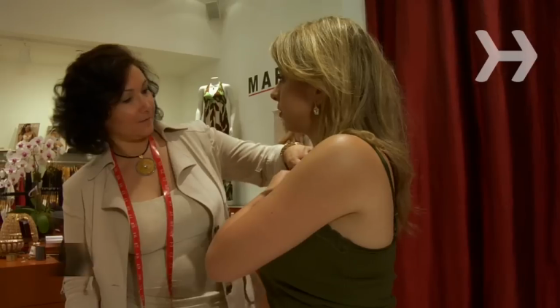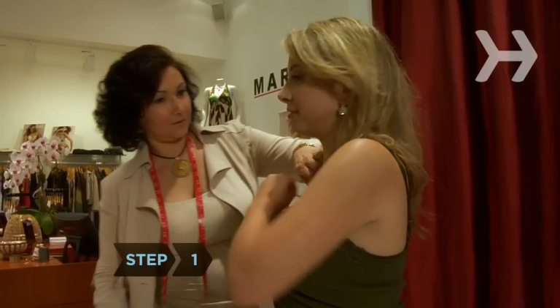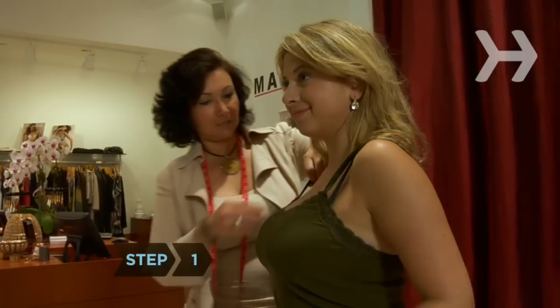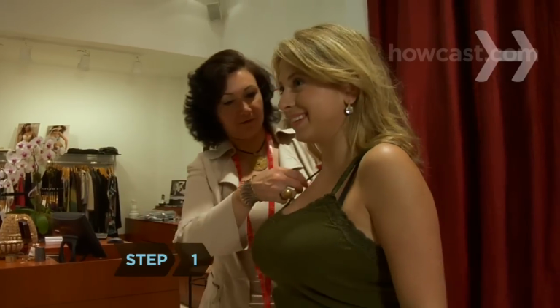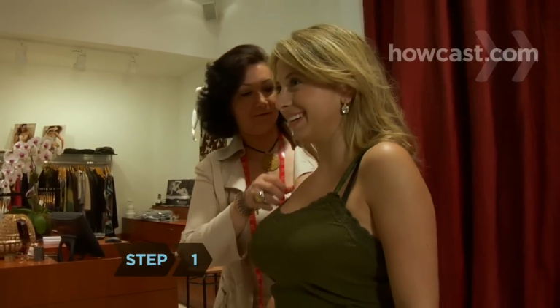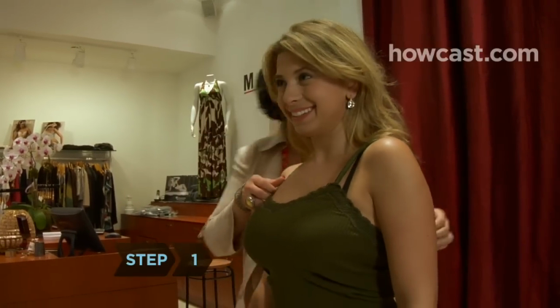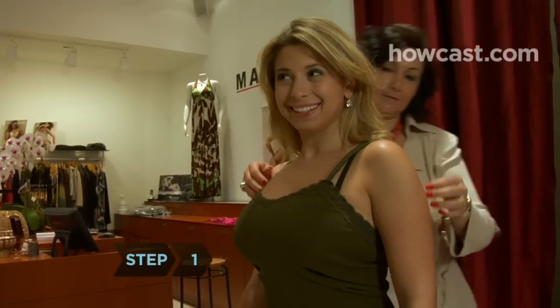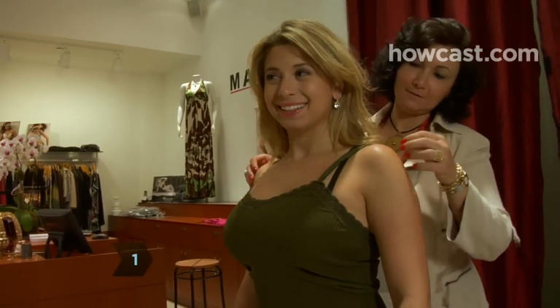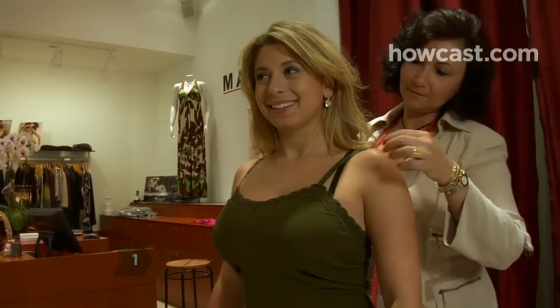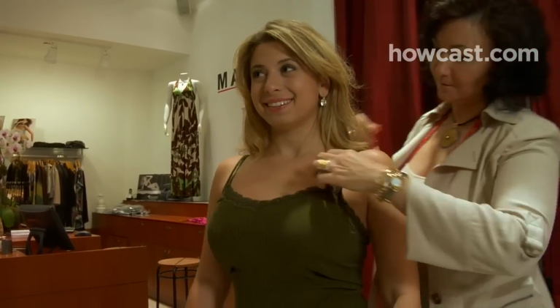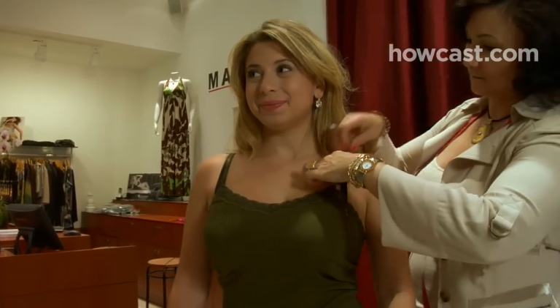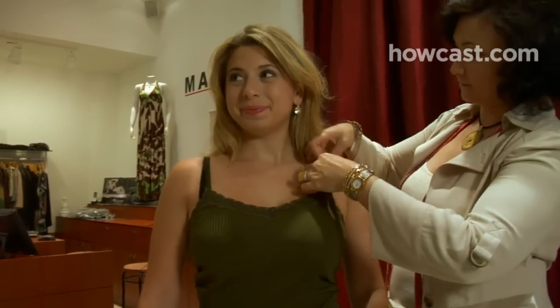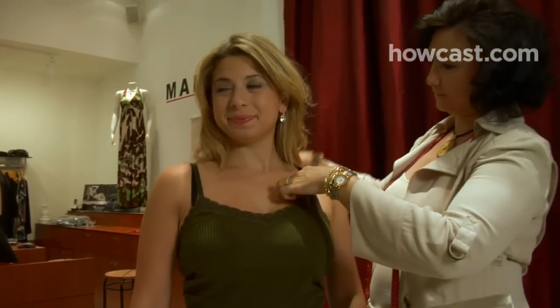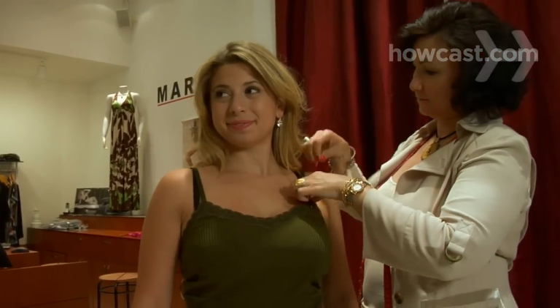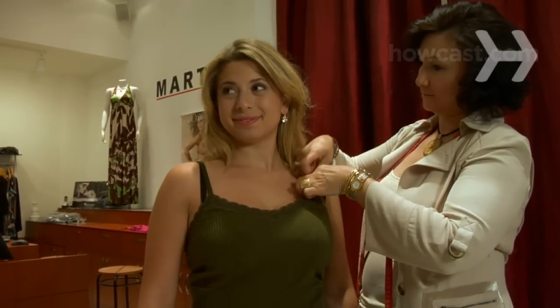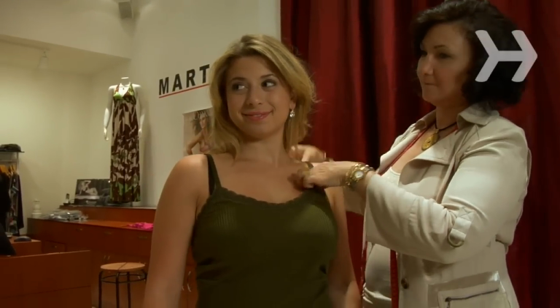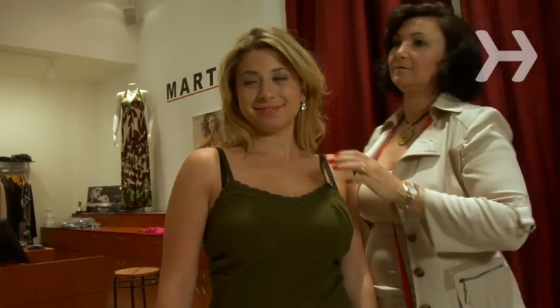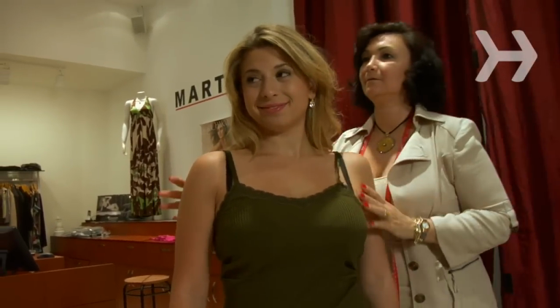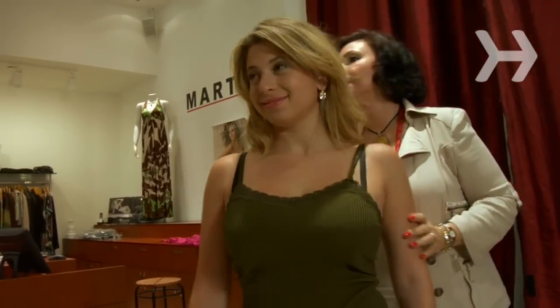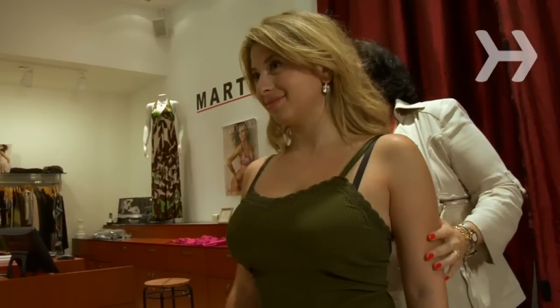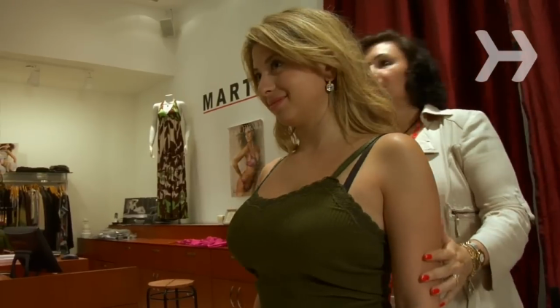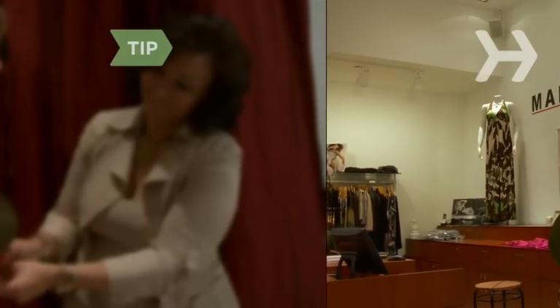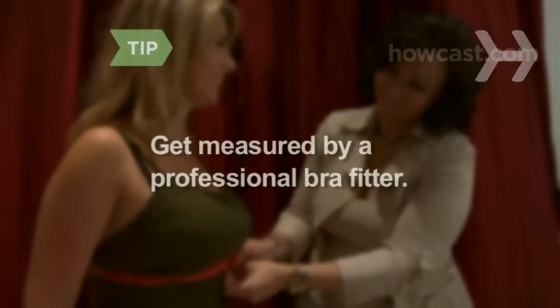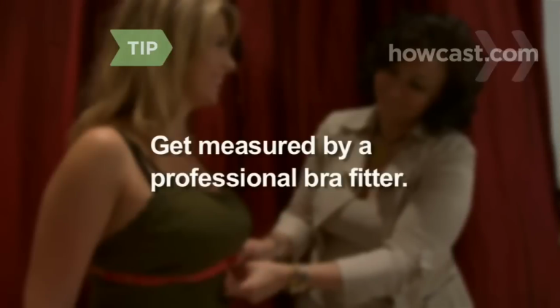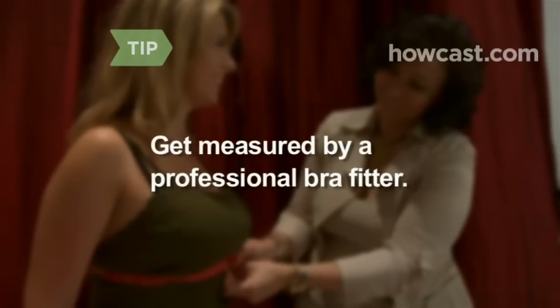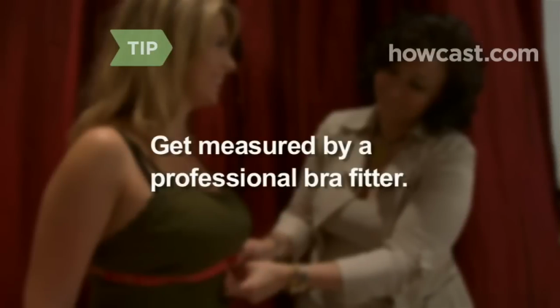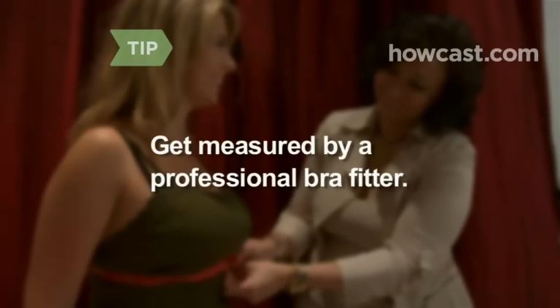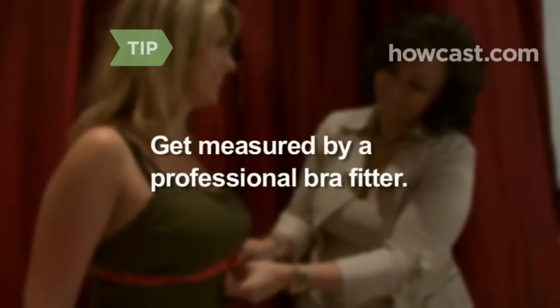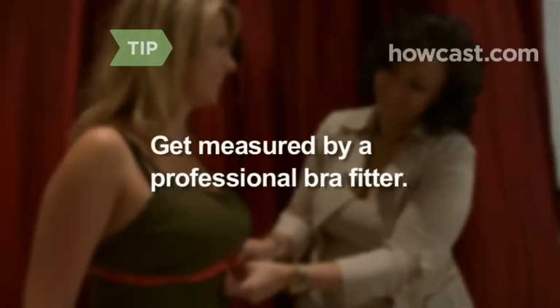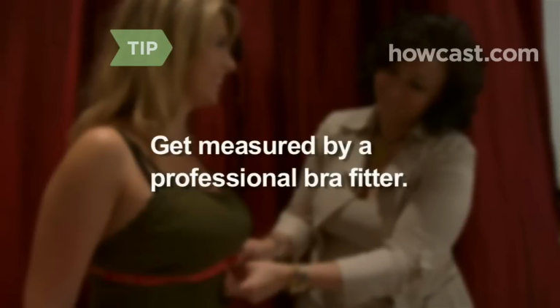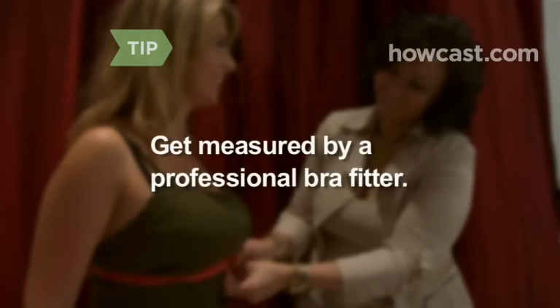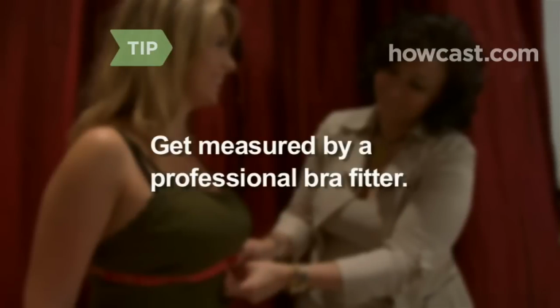Step 1. Start with a well-fitting, high-quality bra. A bad one can make you look heavy and saggy. Go to a shop with a professional fitter who can measure you correctly.